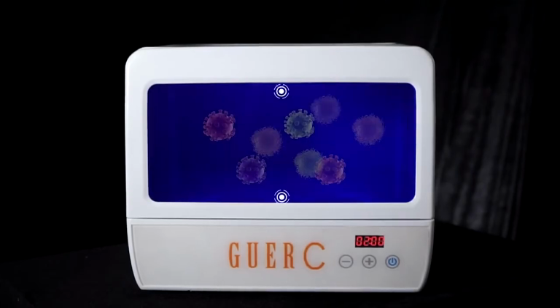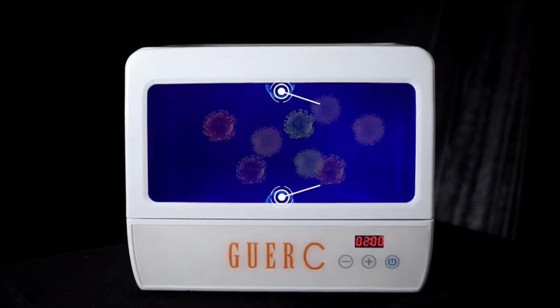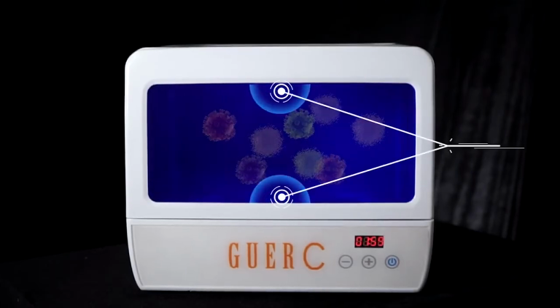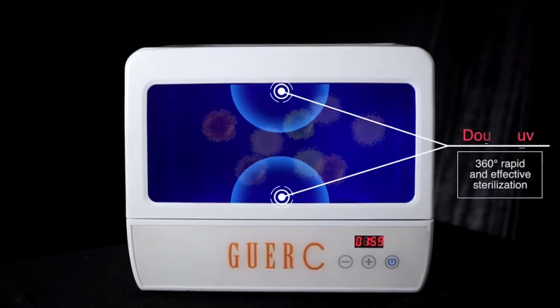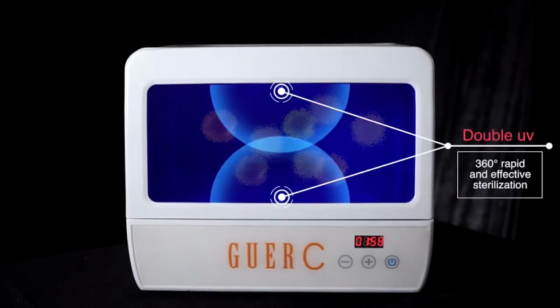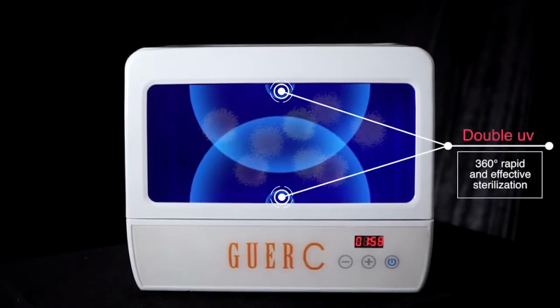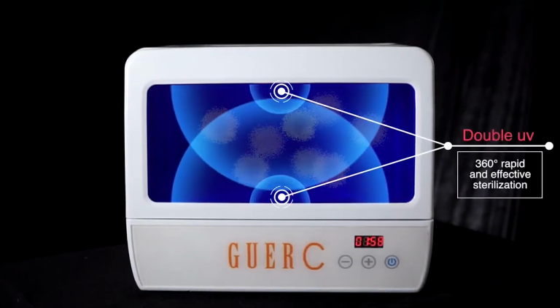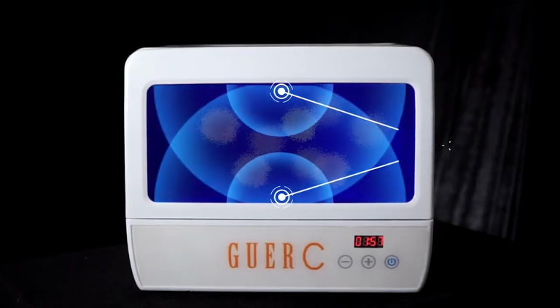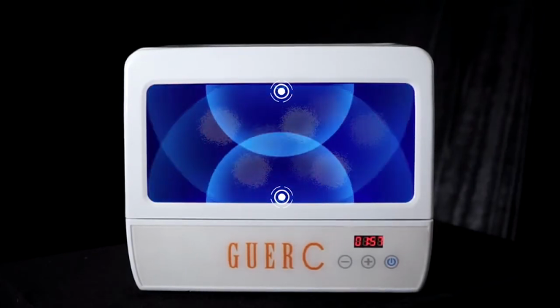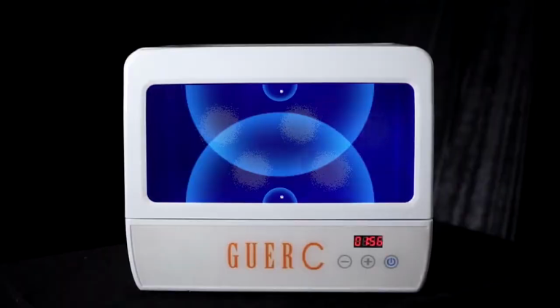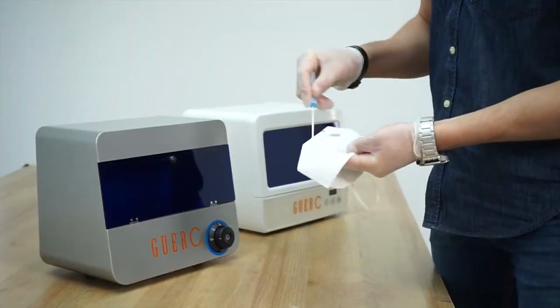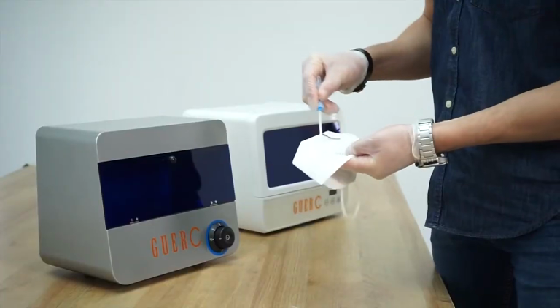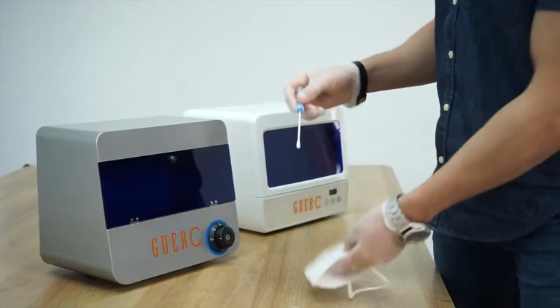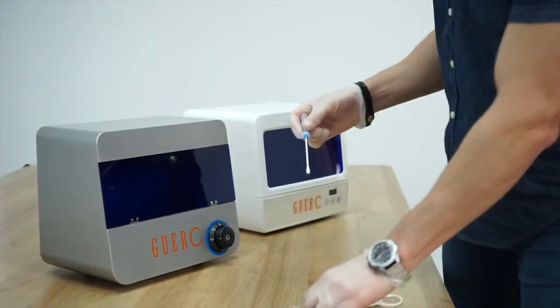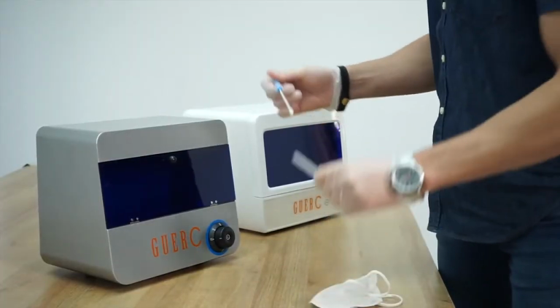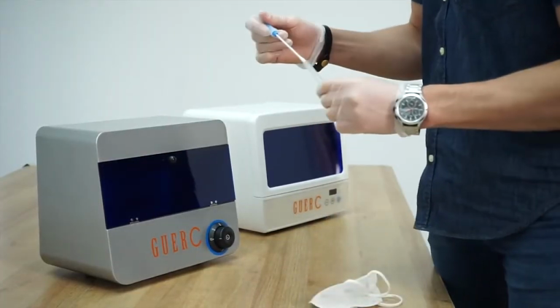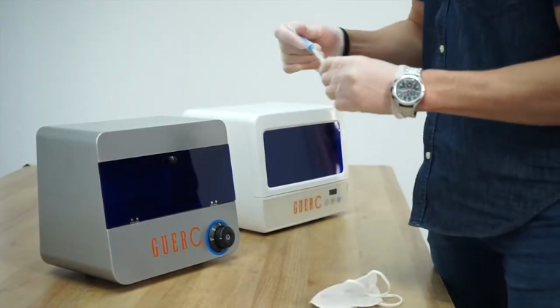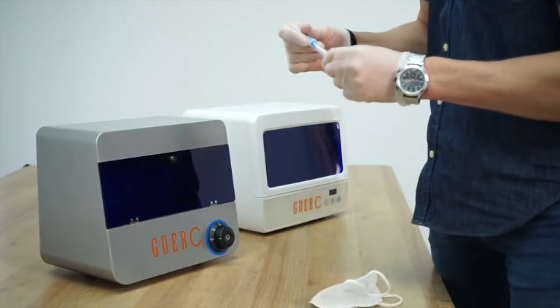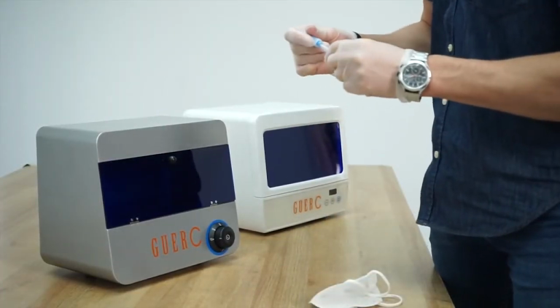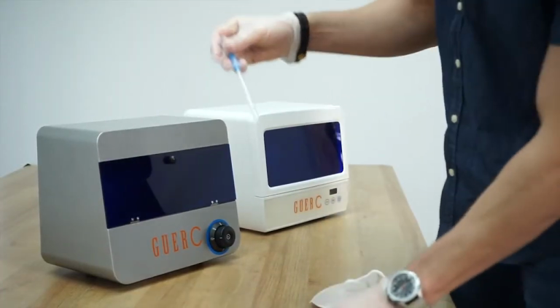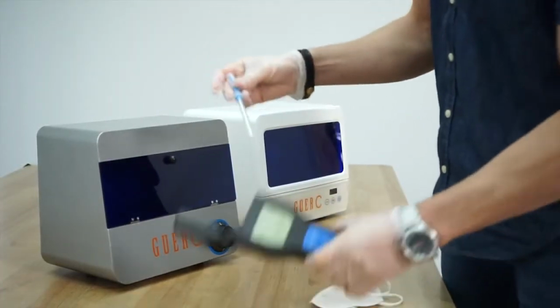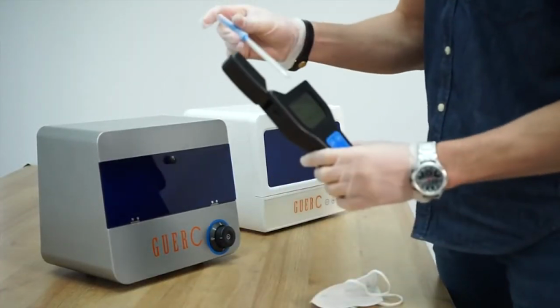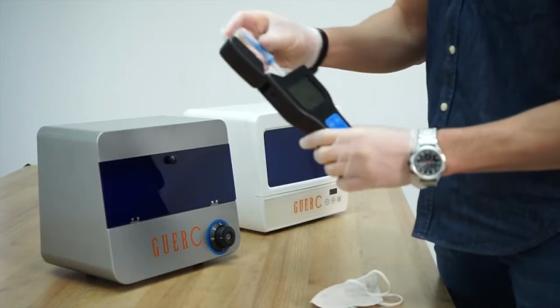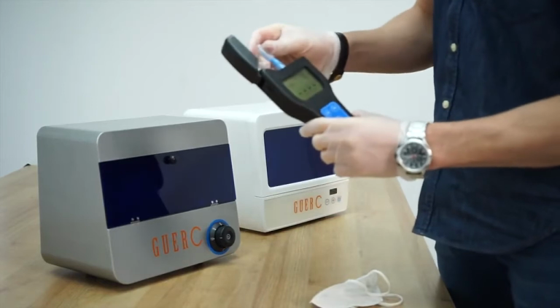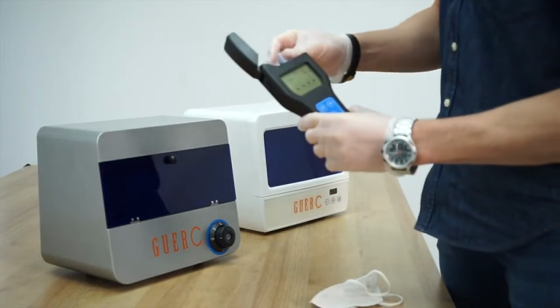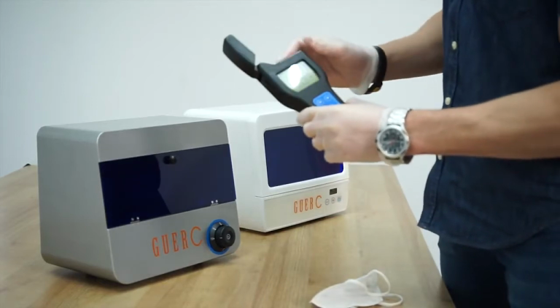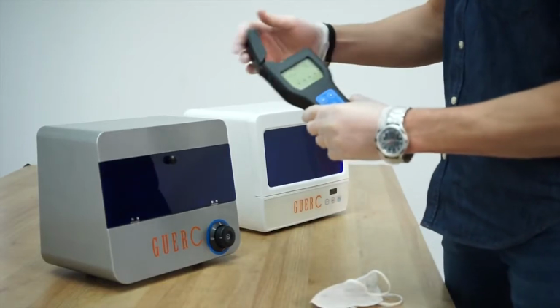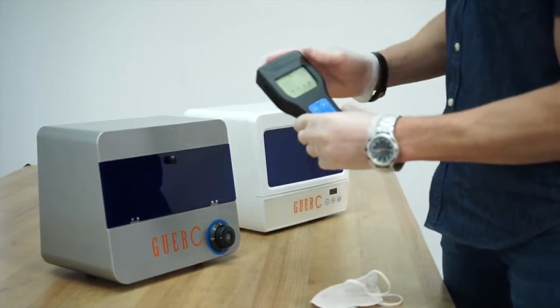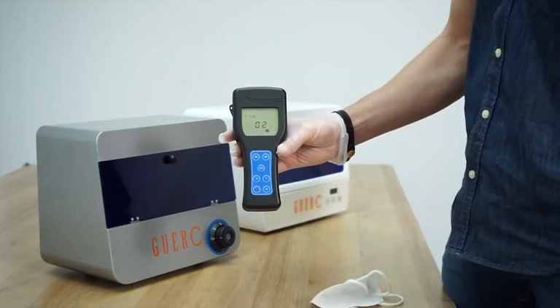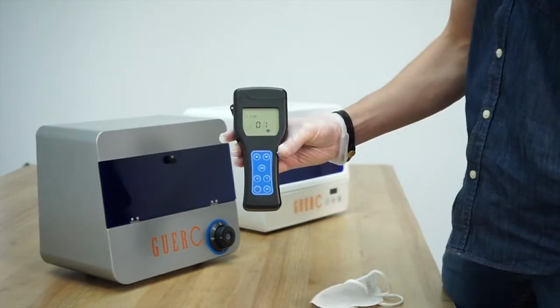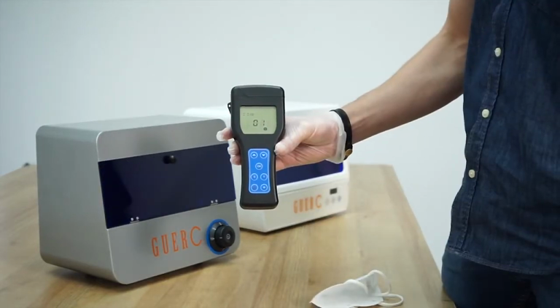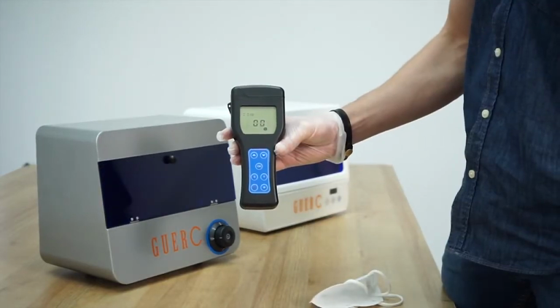Two UVC lamps are evenly arranged up and down. They can clean your things at 360 degrees, which is simple, fast, and effective in helping us clean daily essentials.